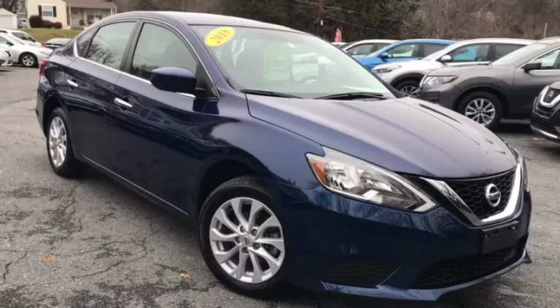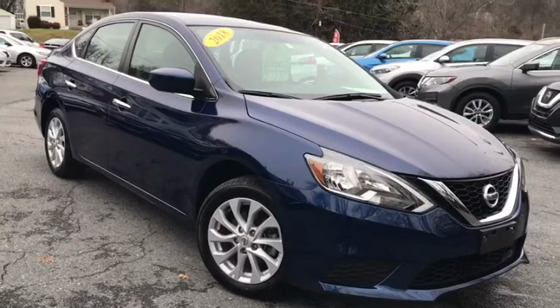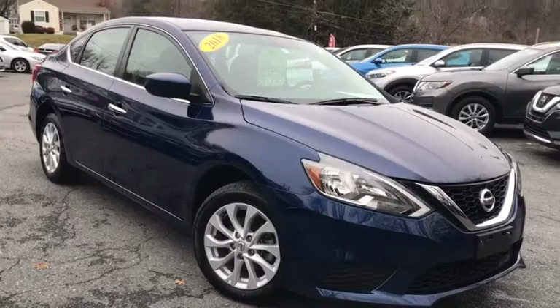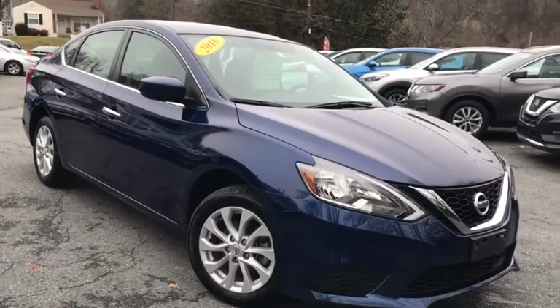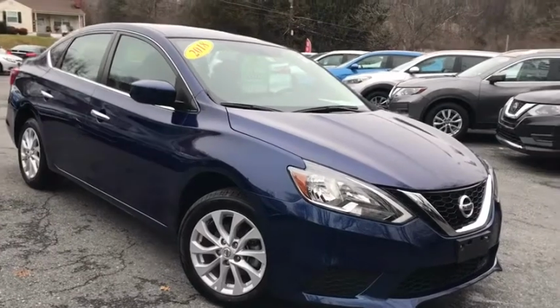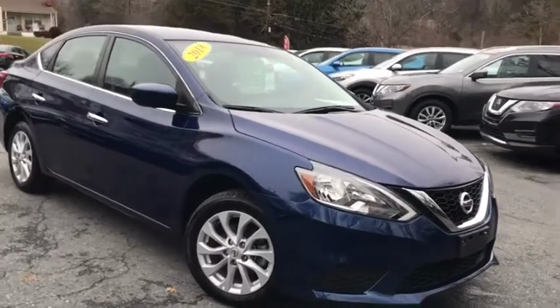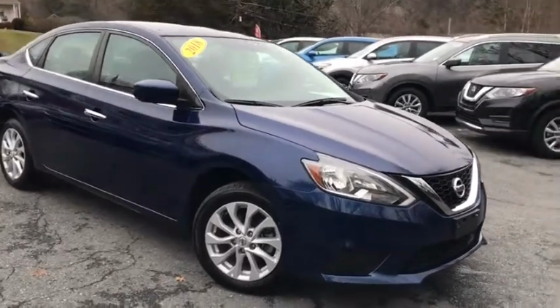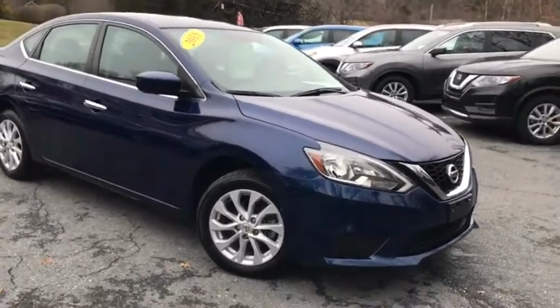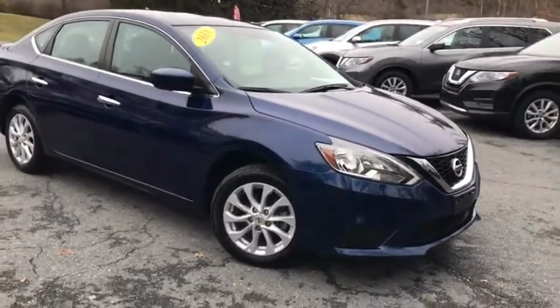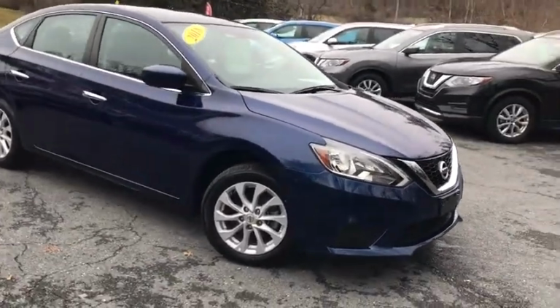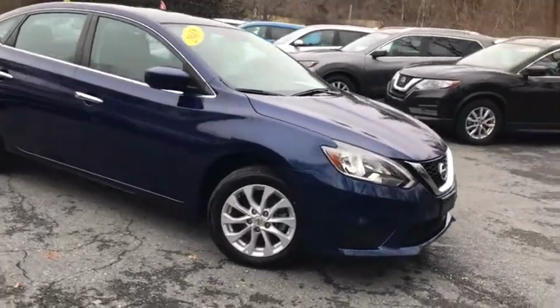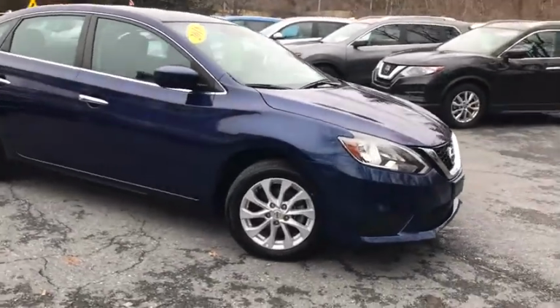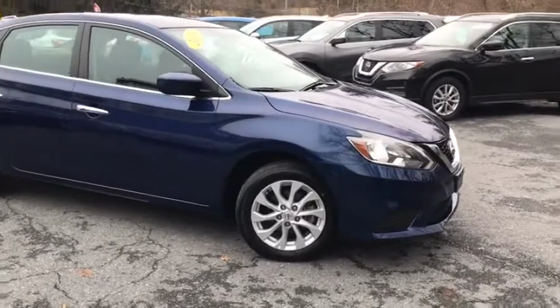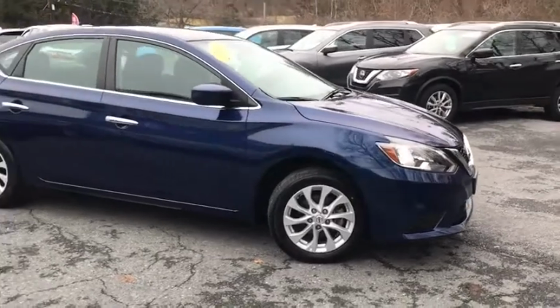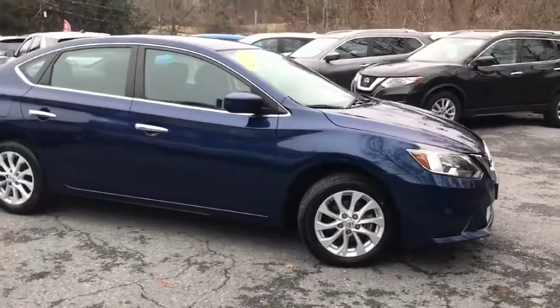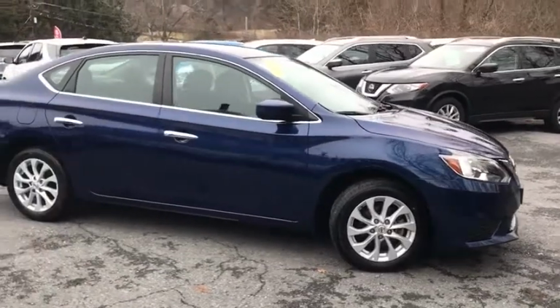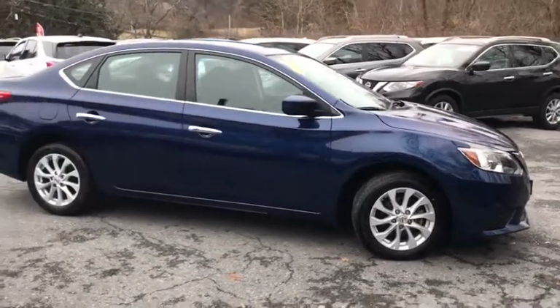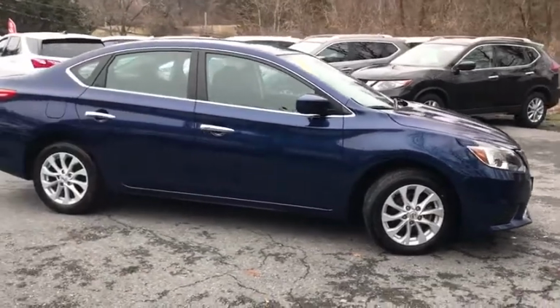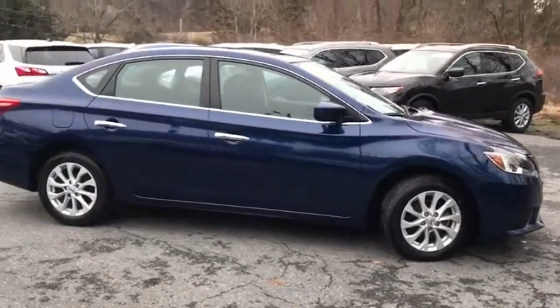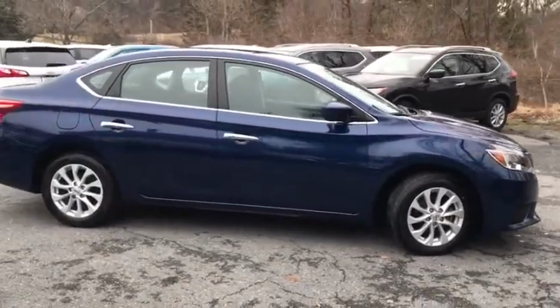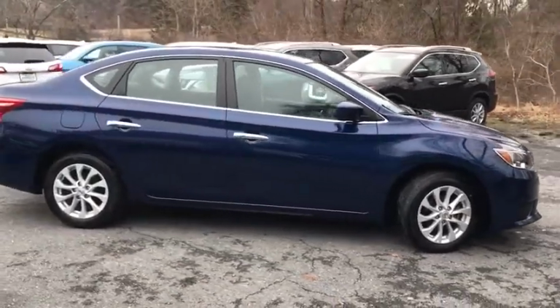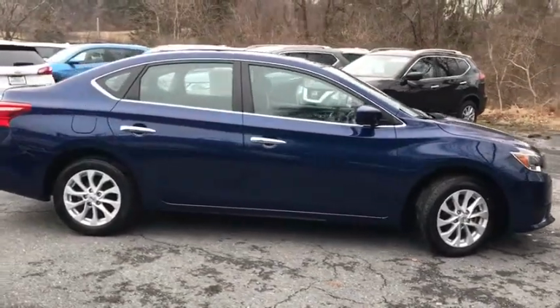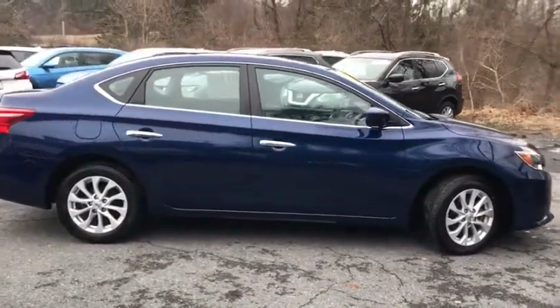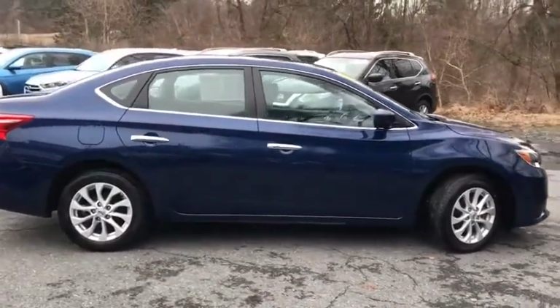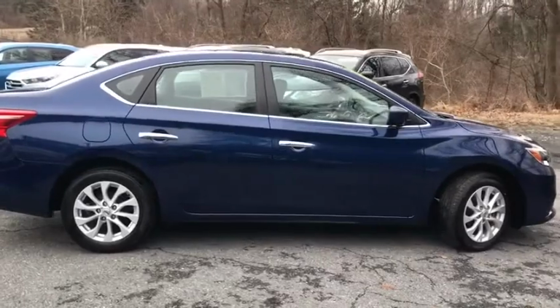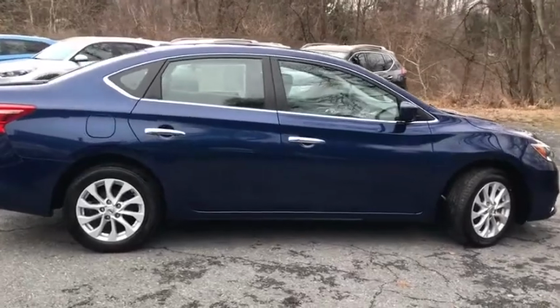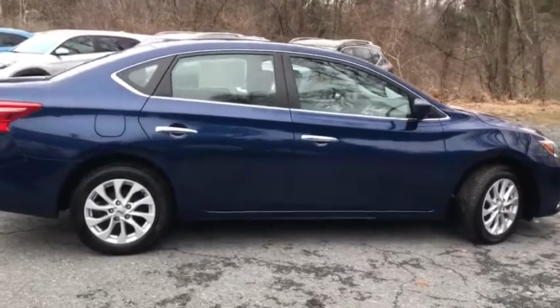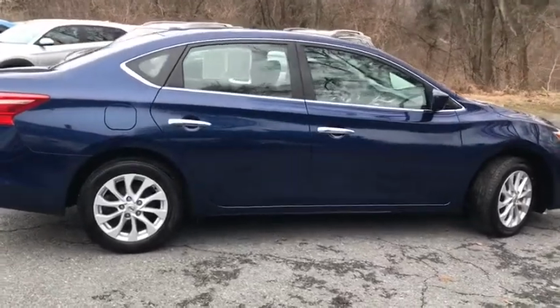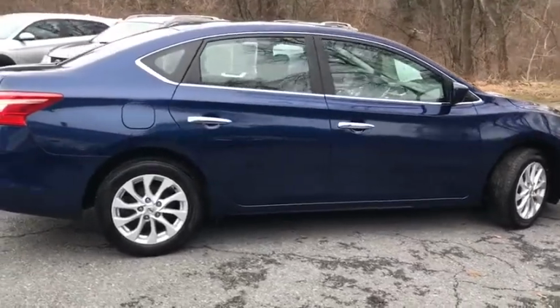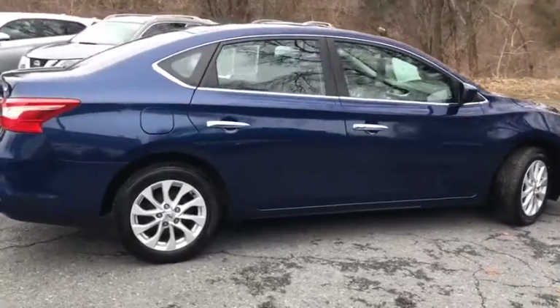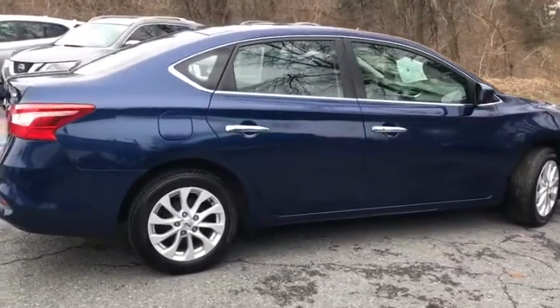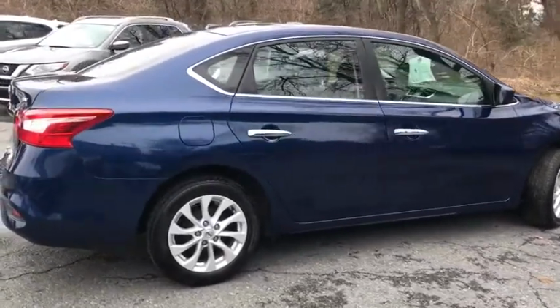Come test drive the 2018 Nissan Sentra. With its spacious and versatile interior and stellar fuel efficiency, the Nissan Sentra is the obvious choice for anyone who wants to enjoy a stylish and comfortable ride.